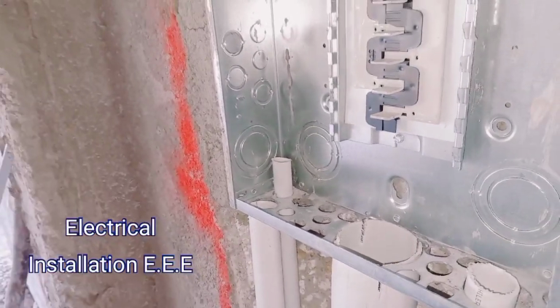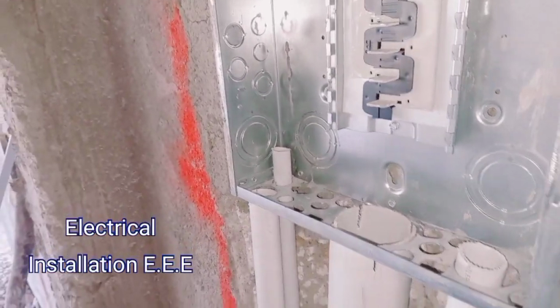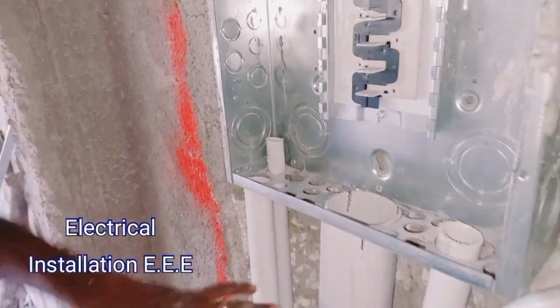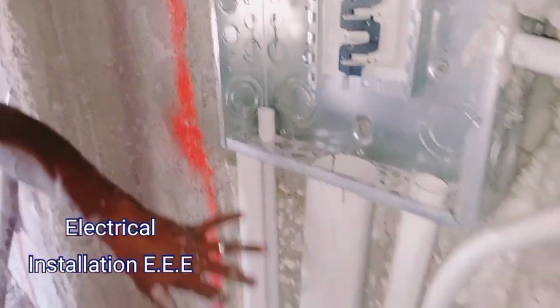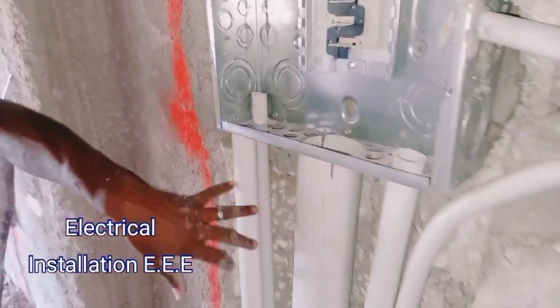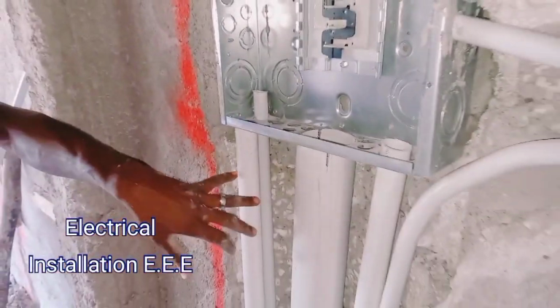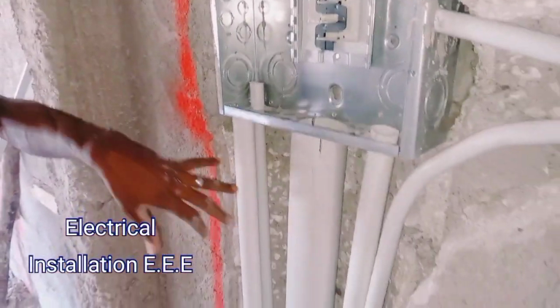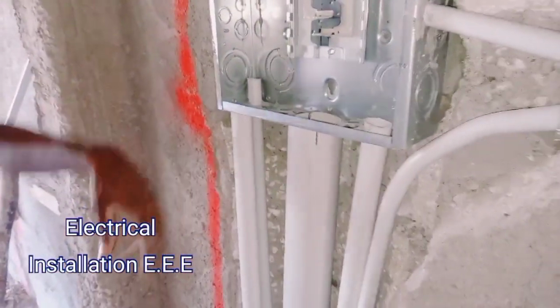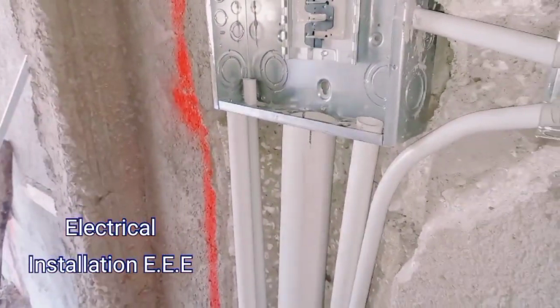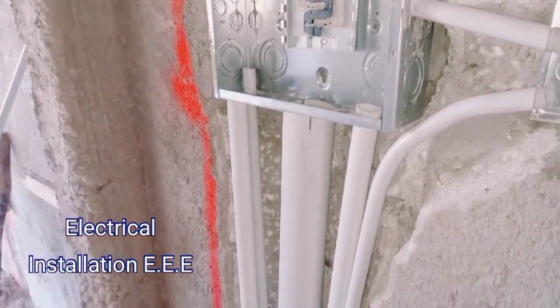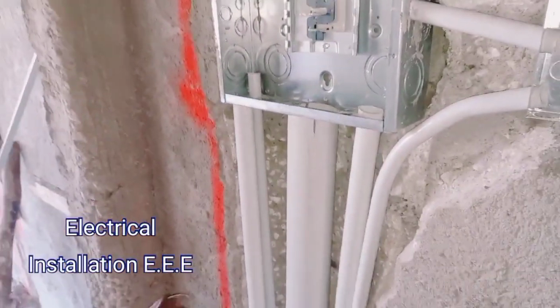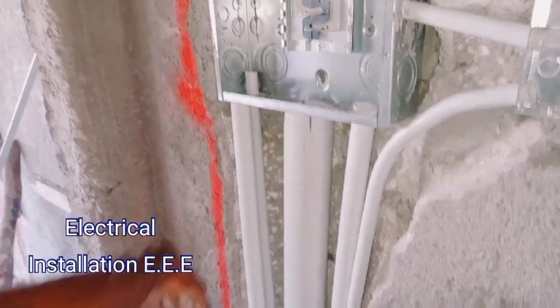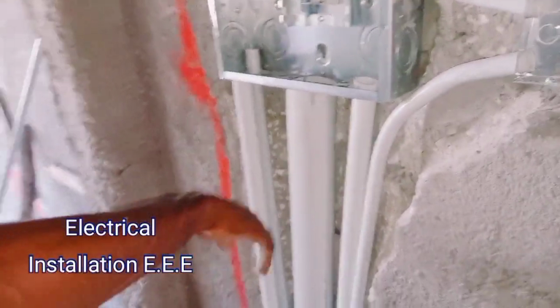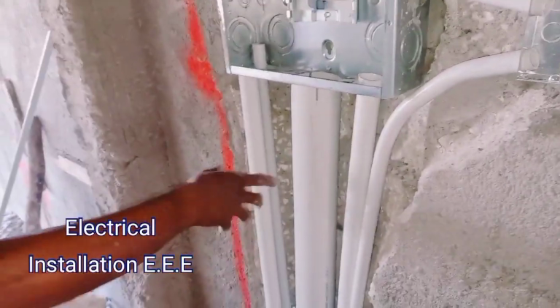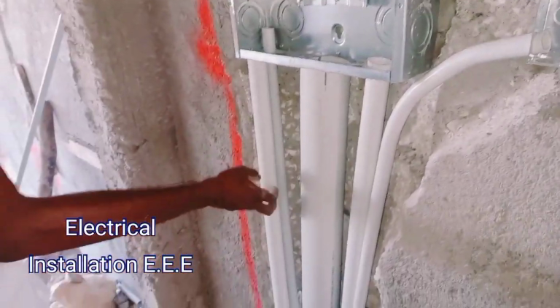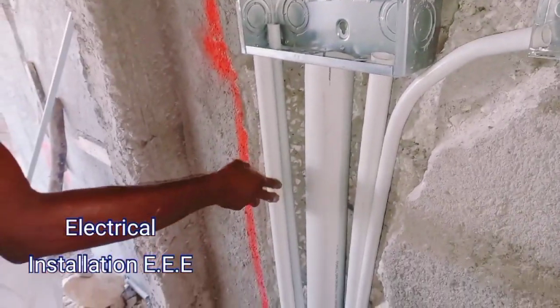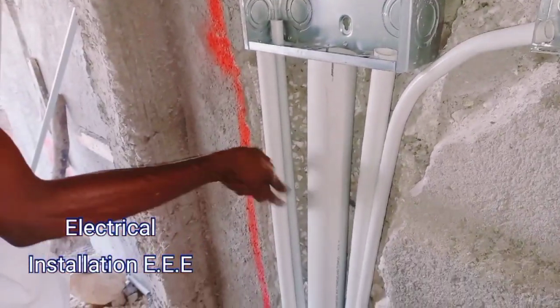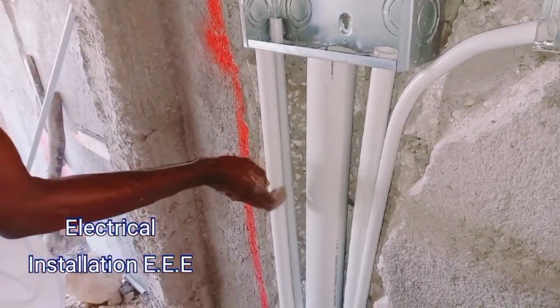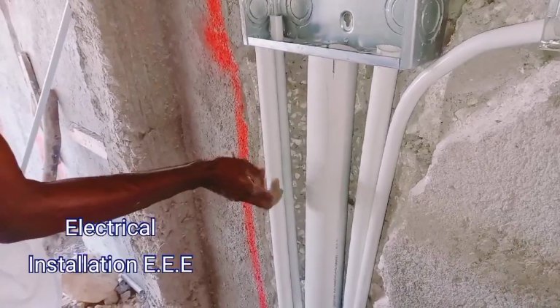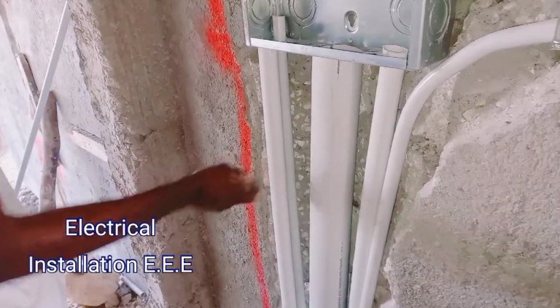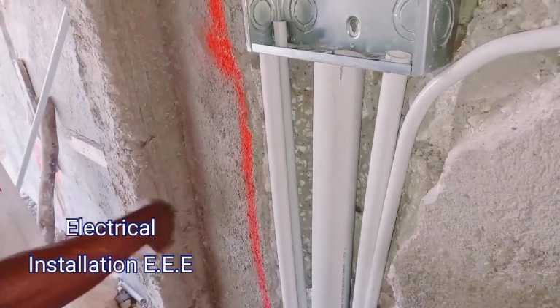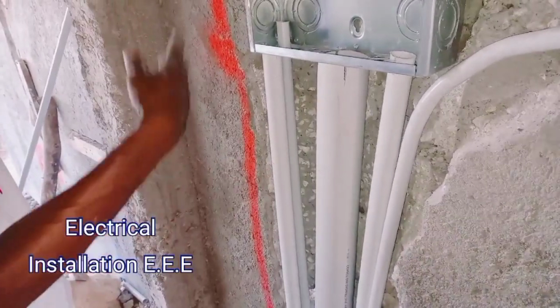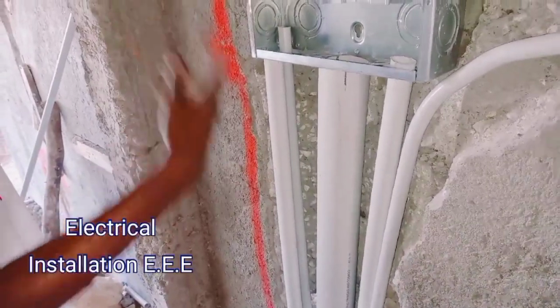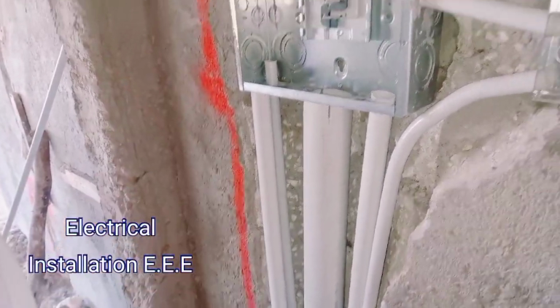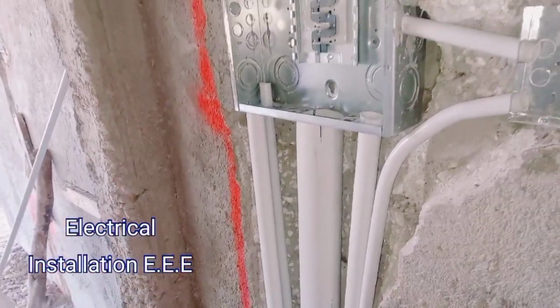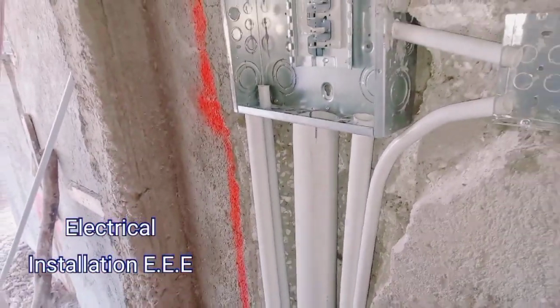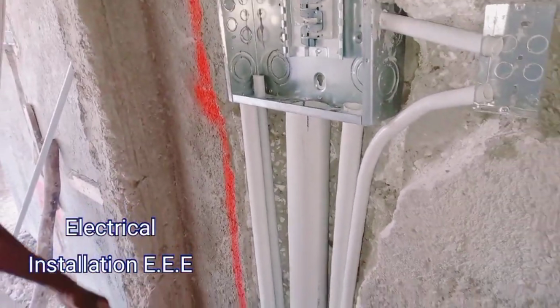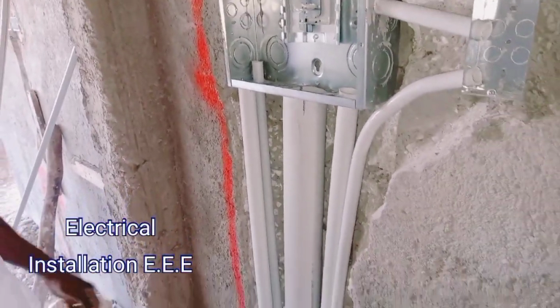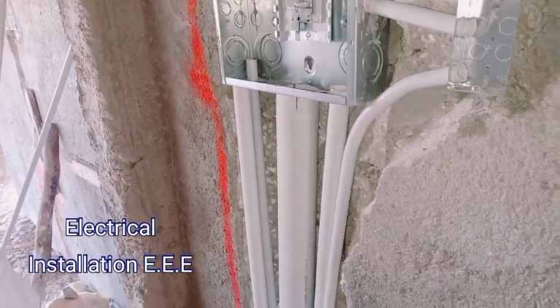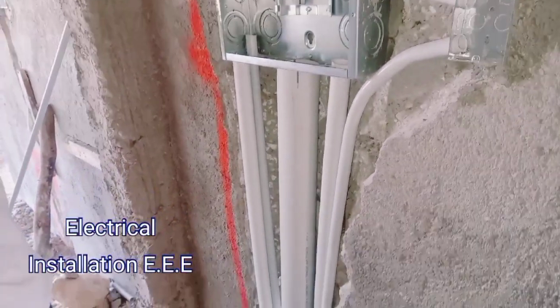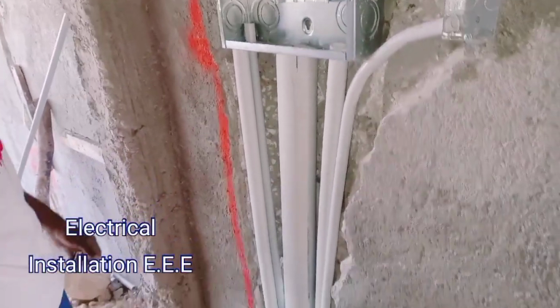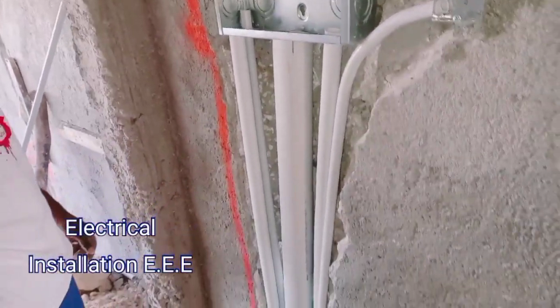This one here is for a generator. We're going to have a generator pipe right here to feed it, in case the electricity goes away.